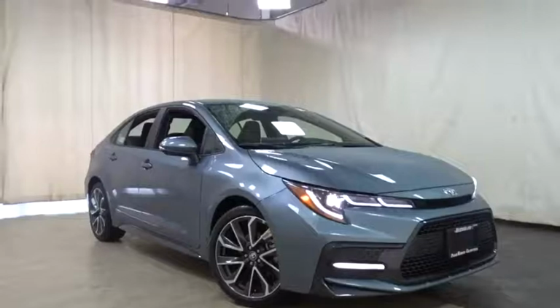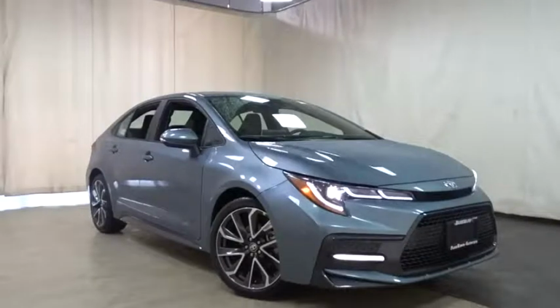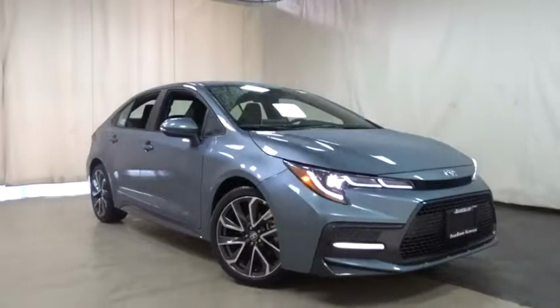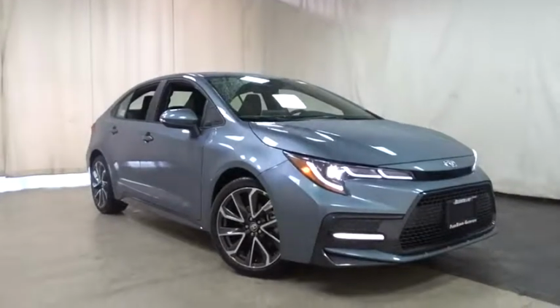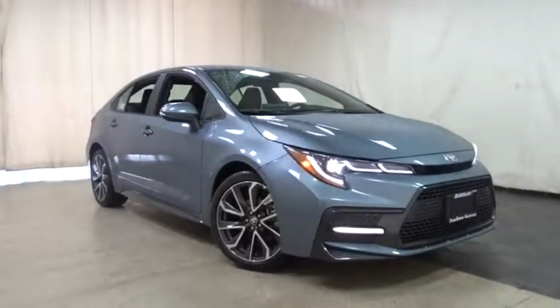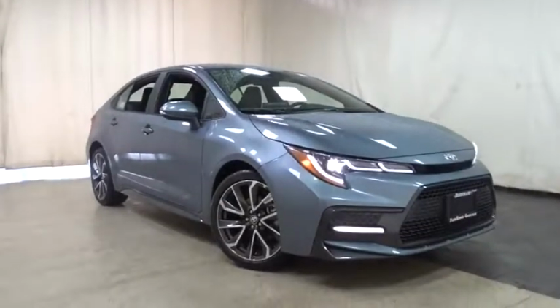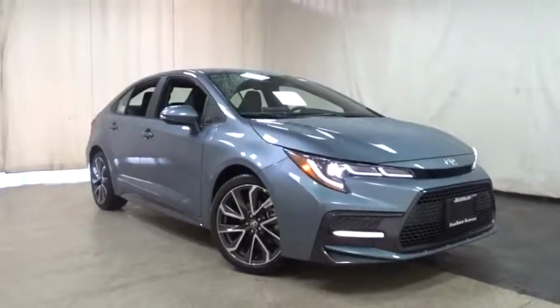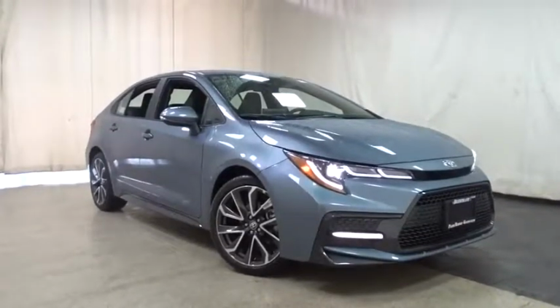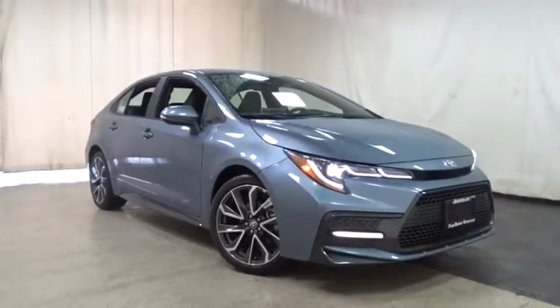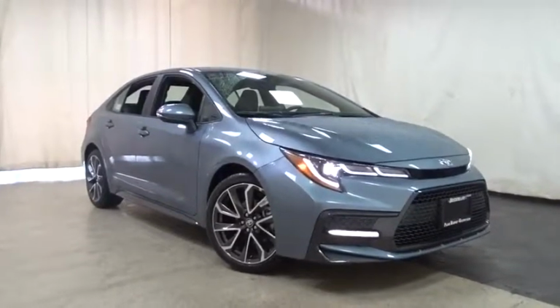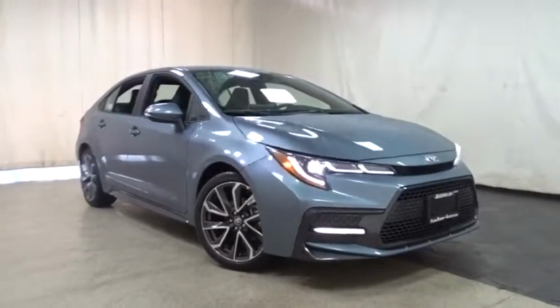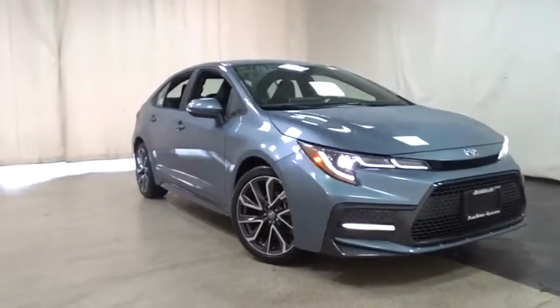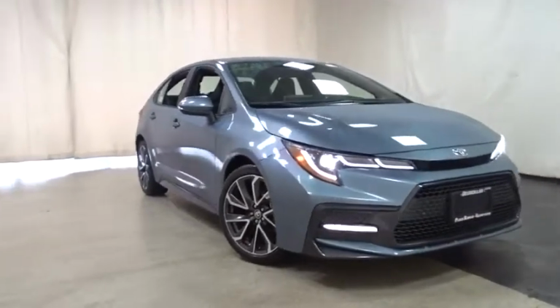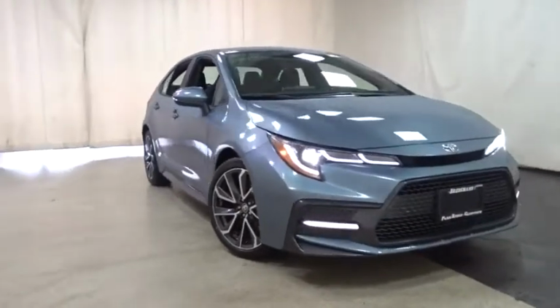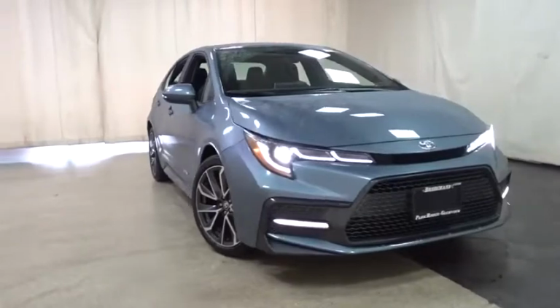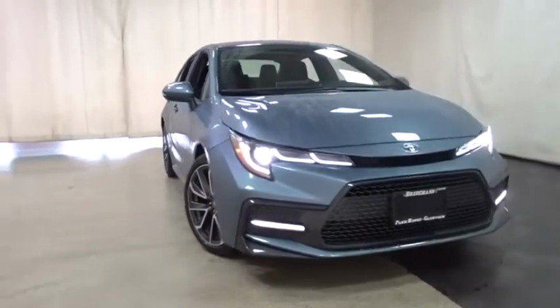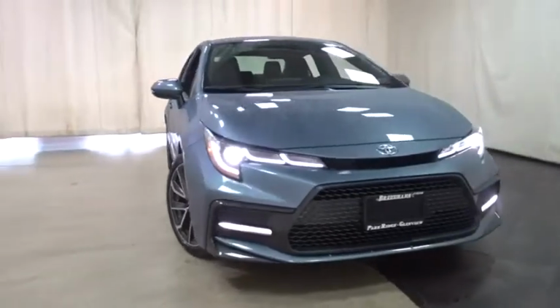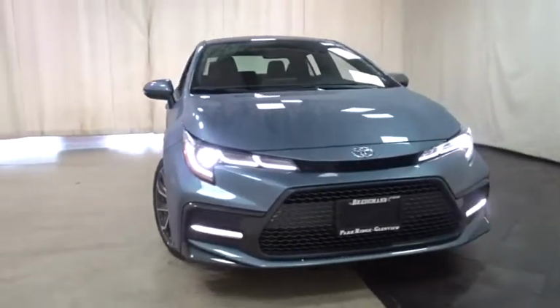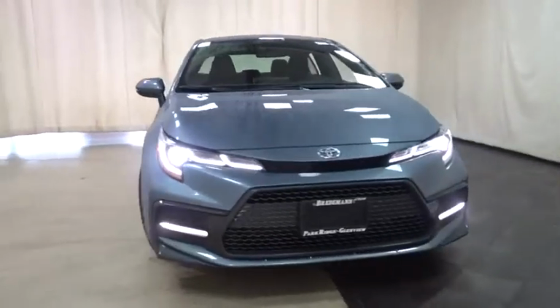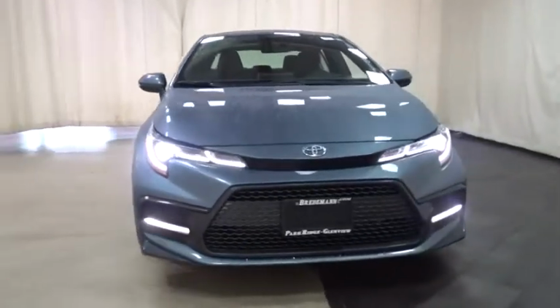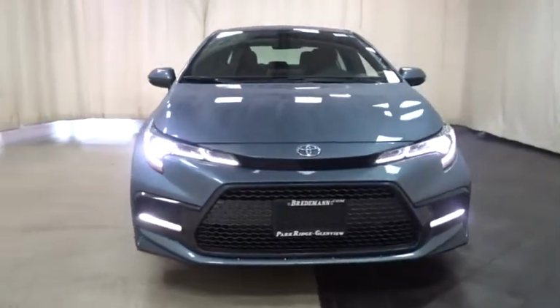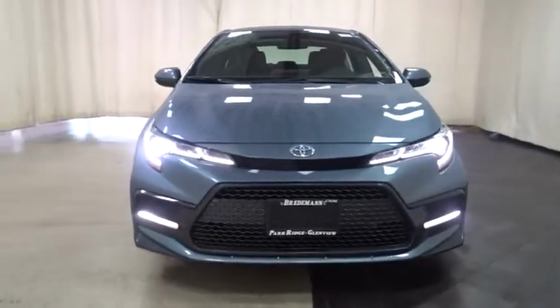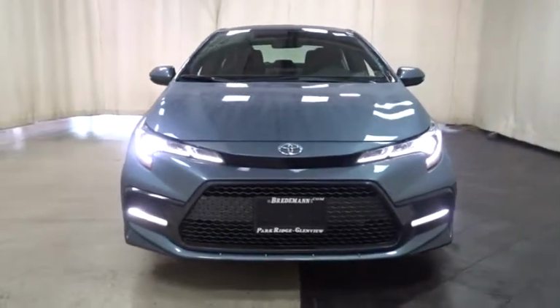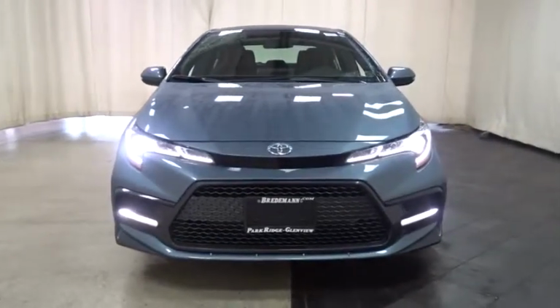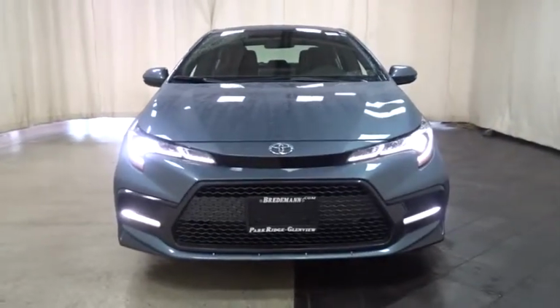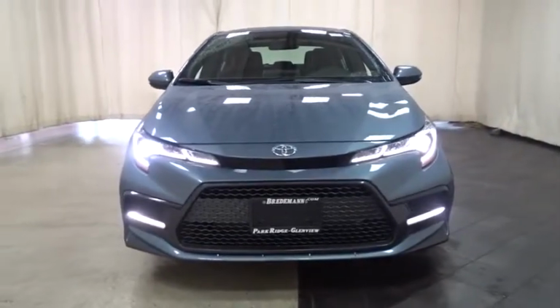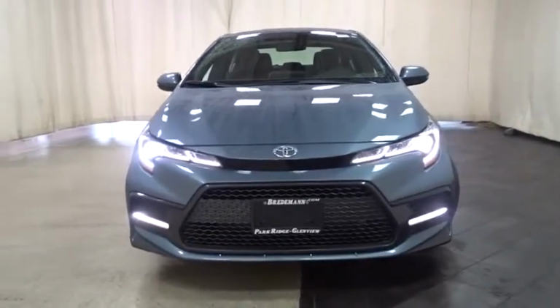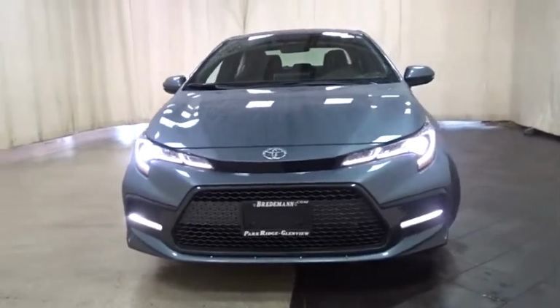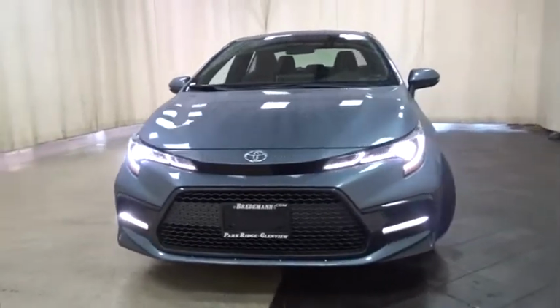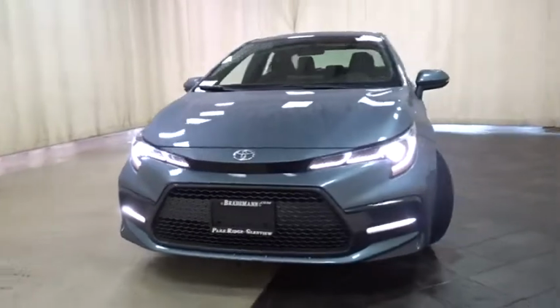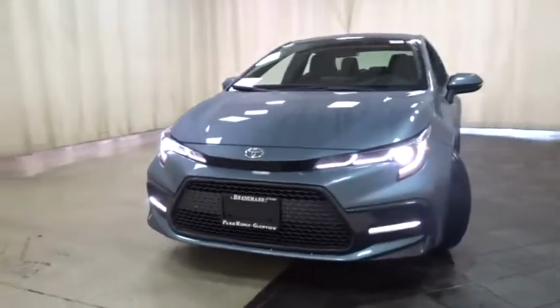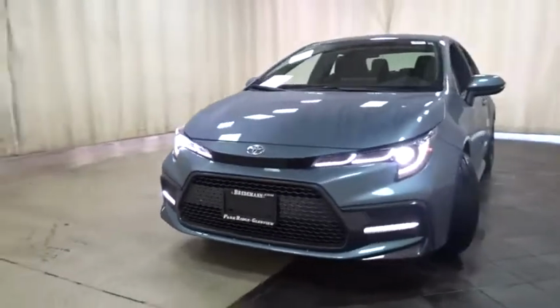We are pleased to show you the 2020 Toyota Corolla. The Corolla is still a great option for those who want dependability, comfort, and value. Here are some of this vehicle's great options.